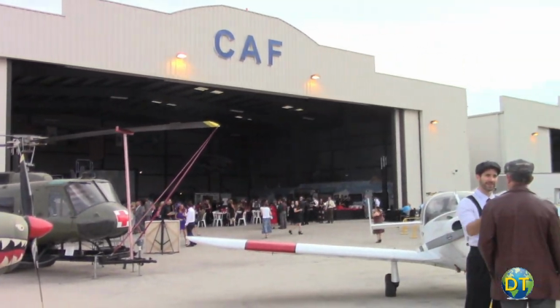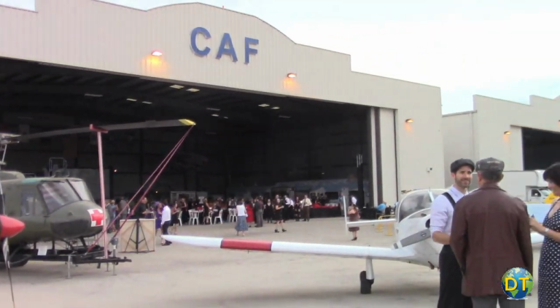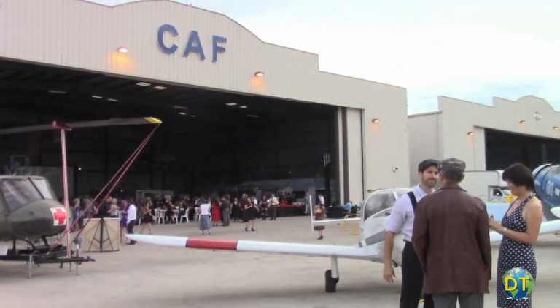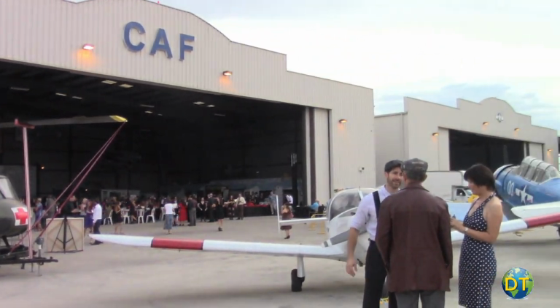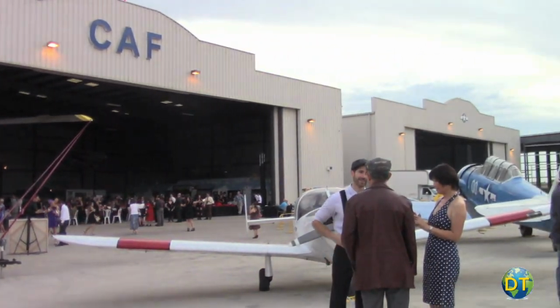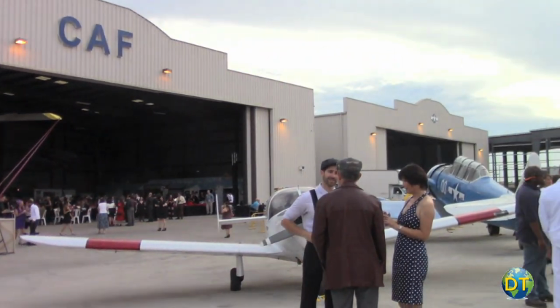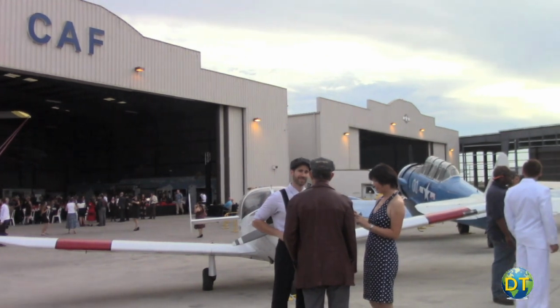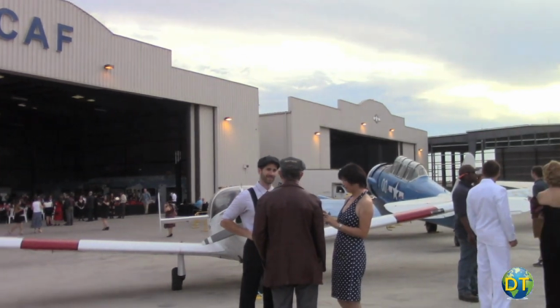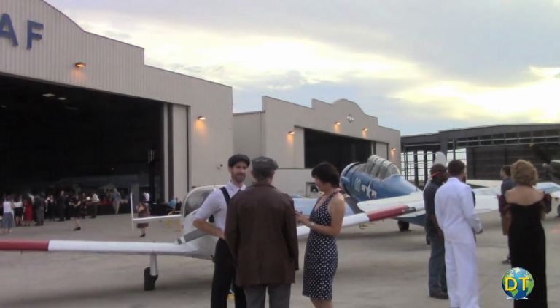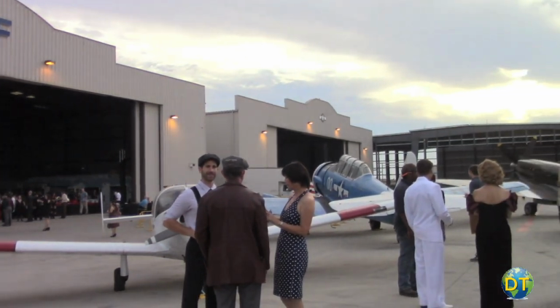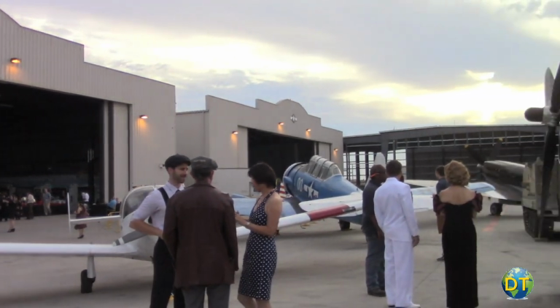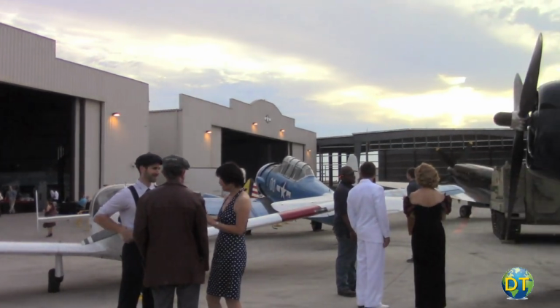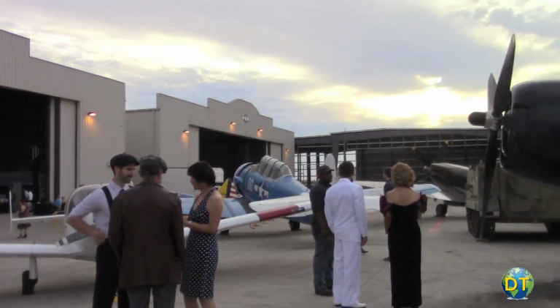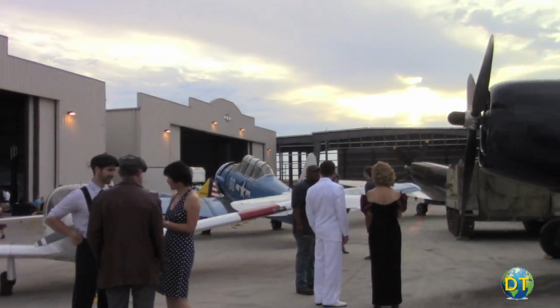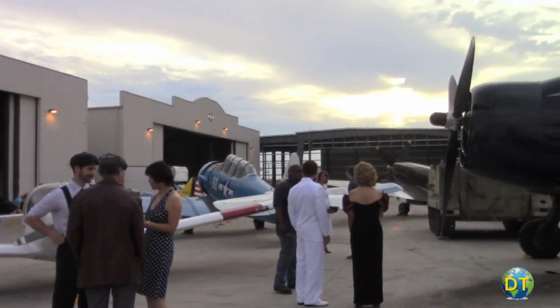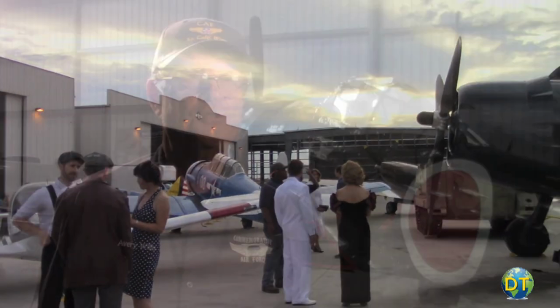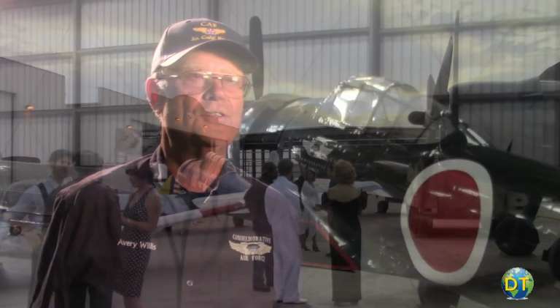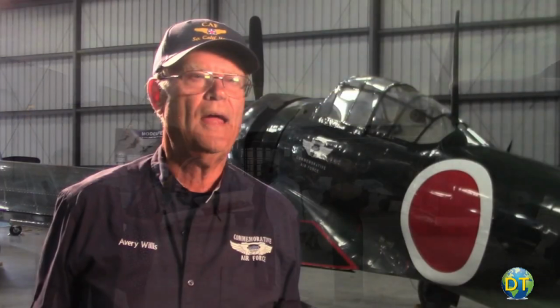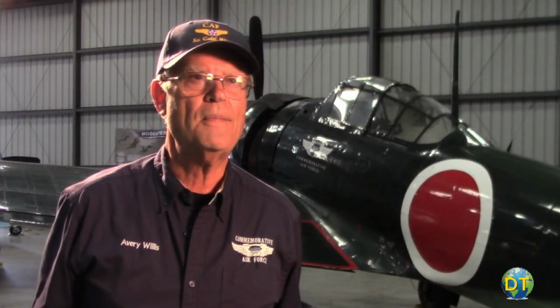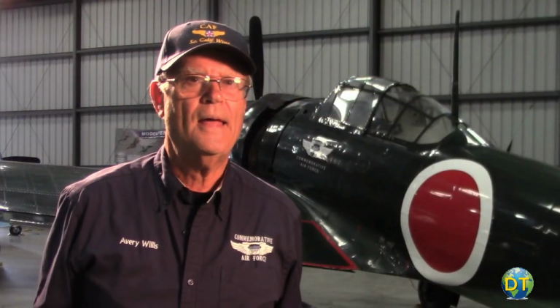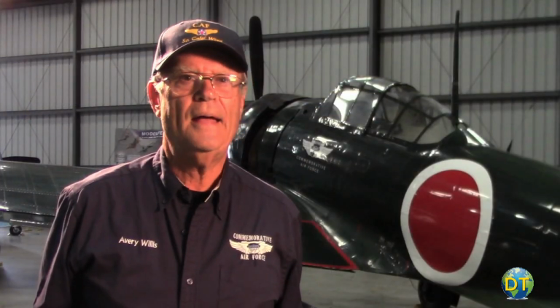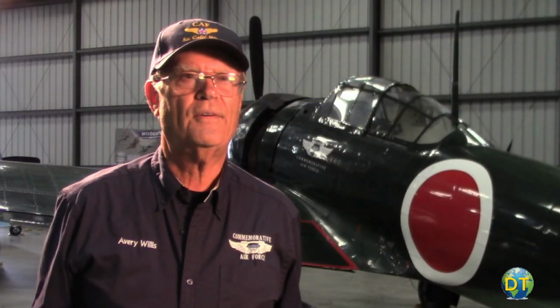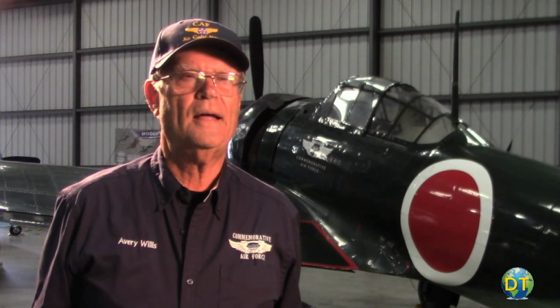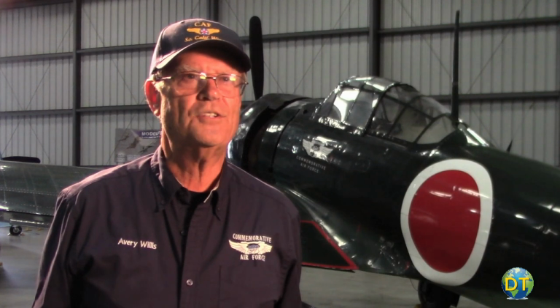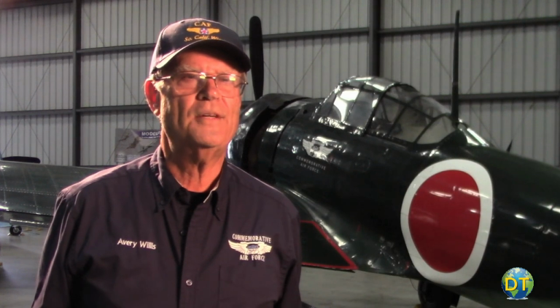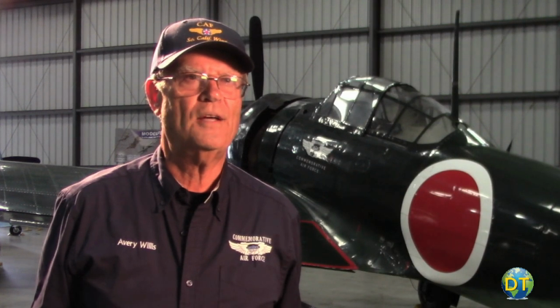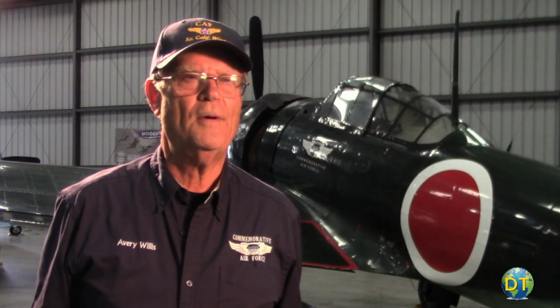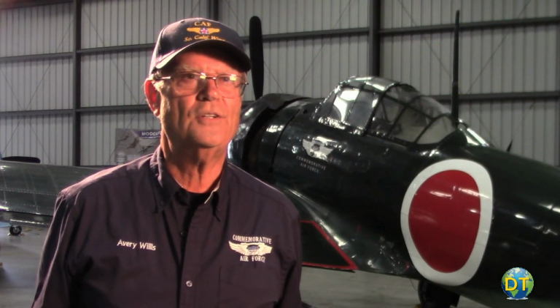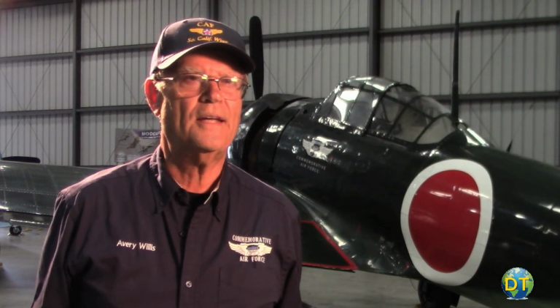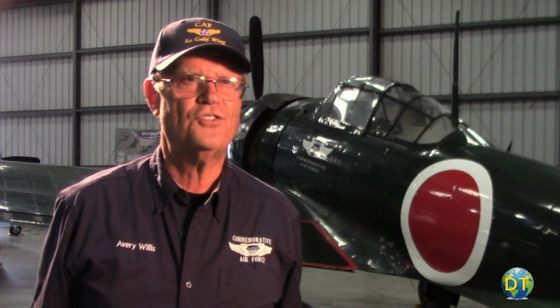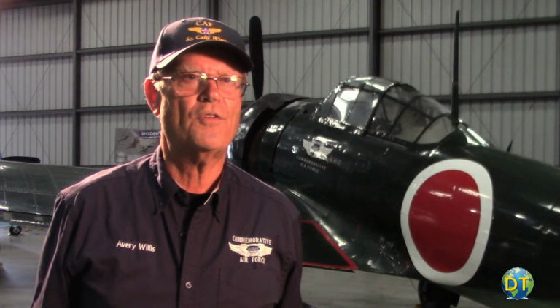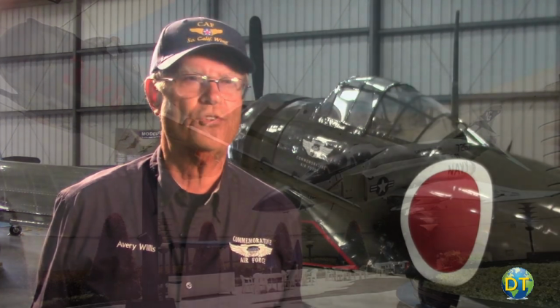It could be a retirement party, a funeral. We do things like a service in the hangar and then fly a missing man formation and take ashes out over the ocean.